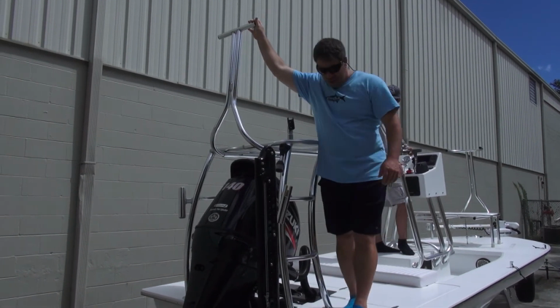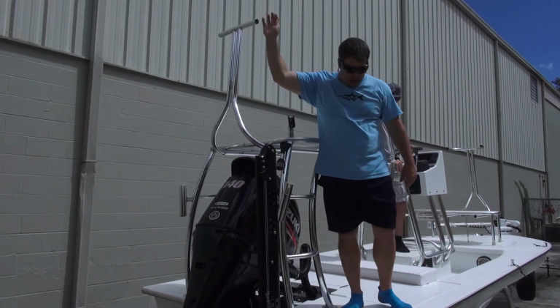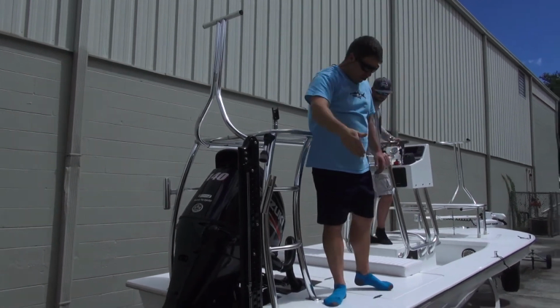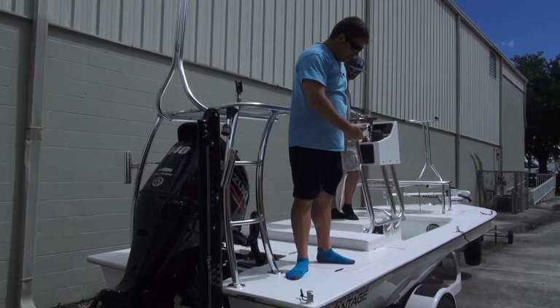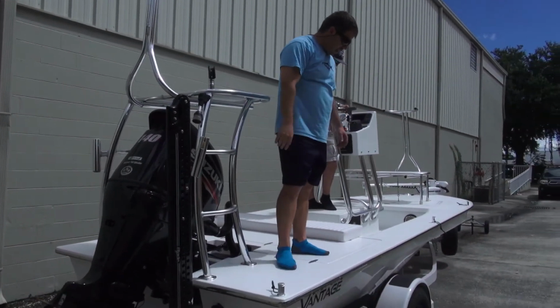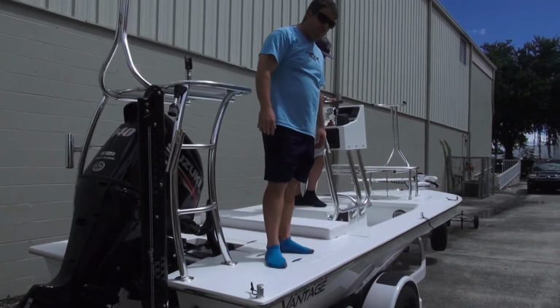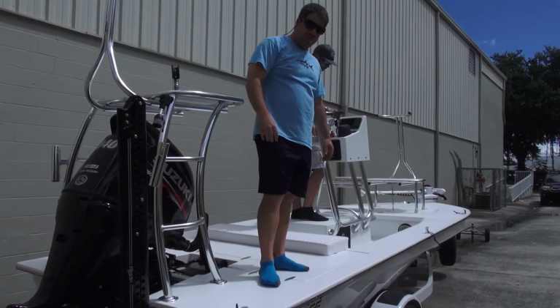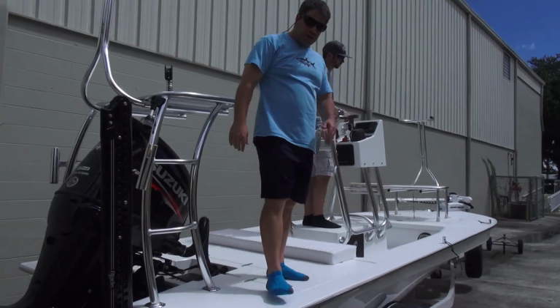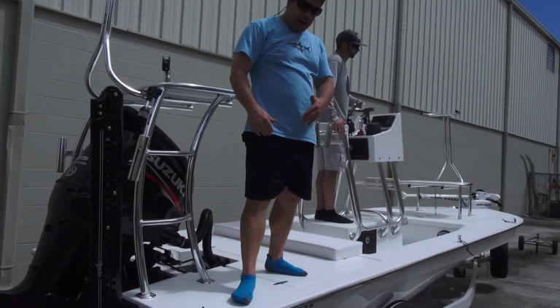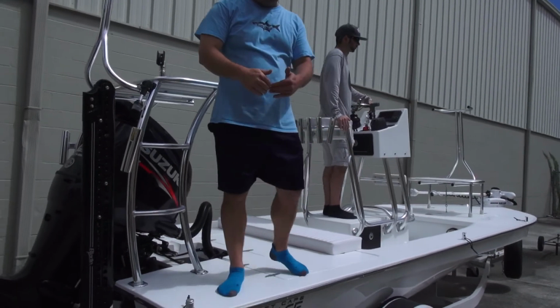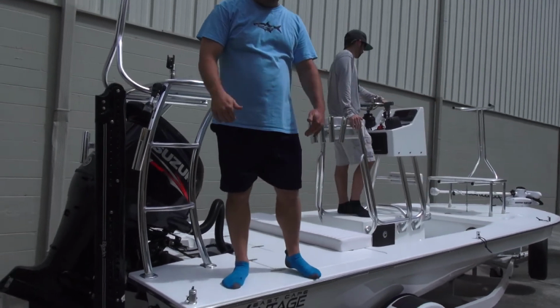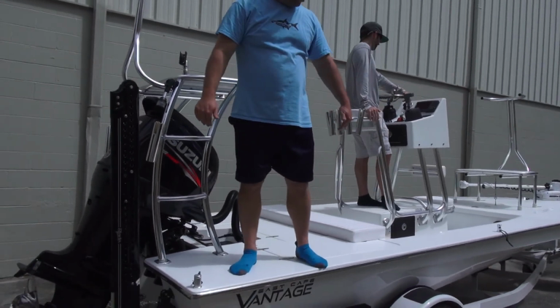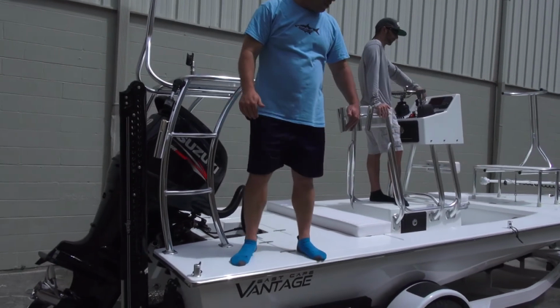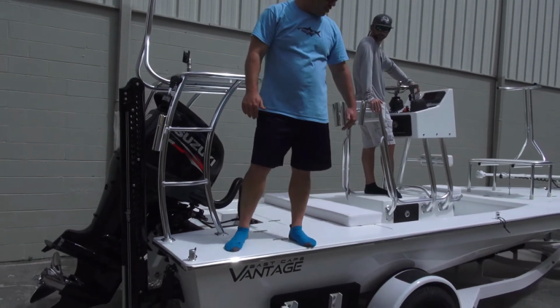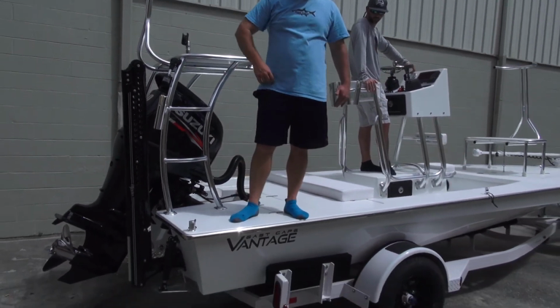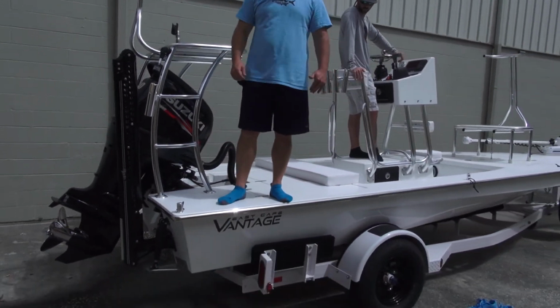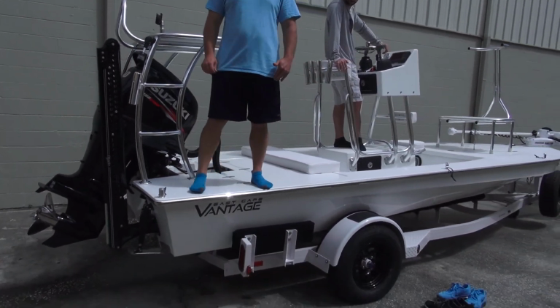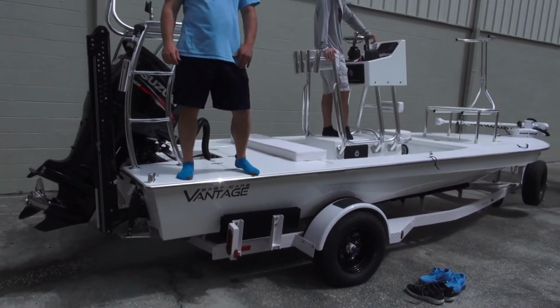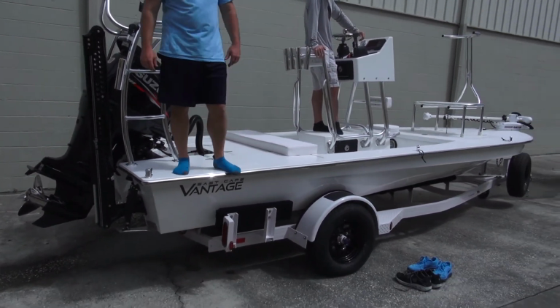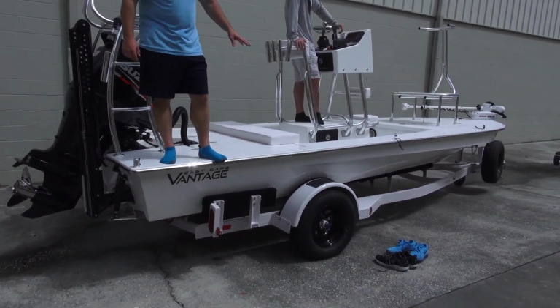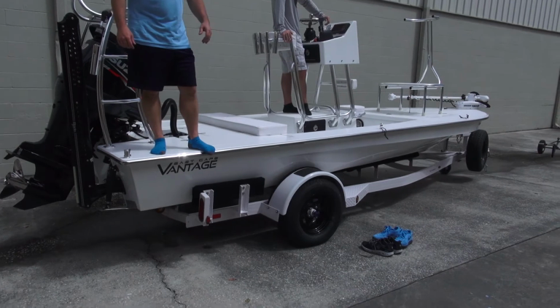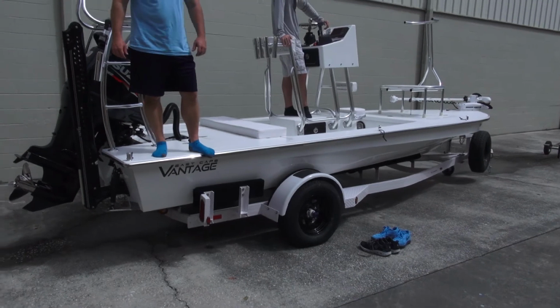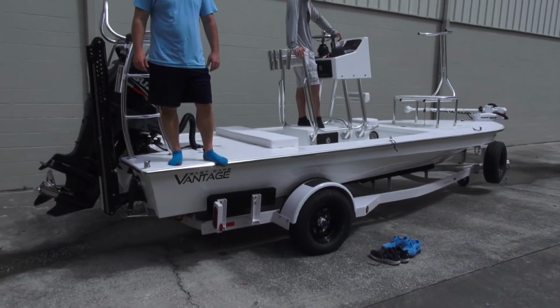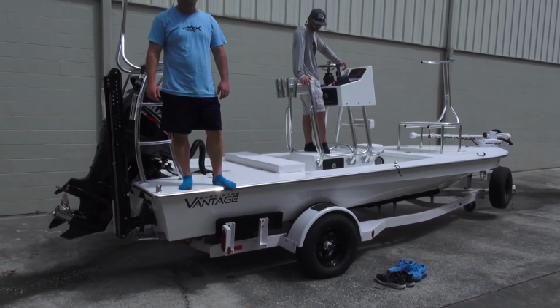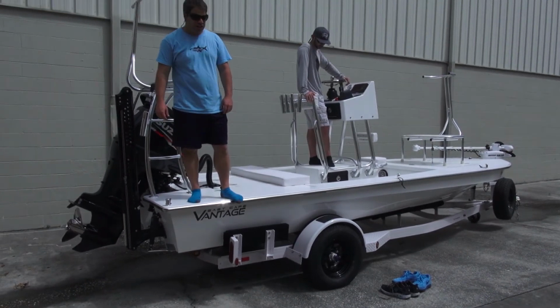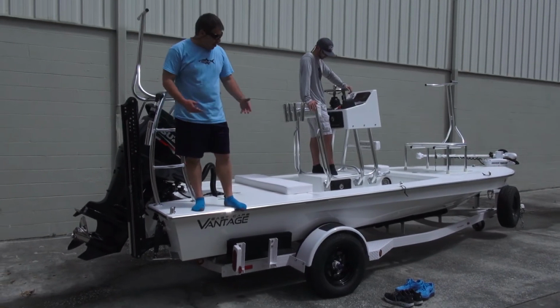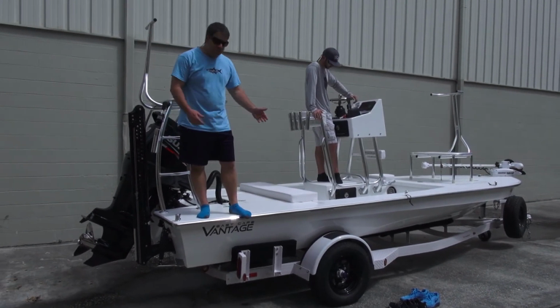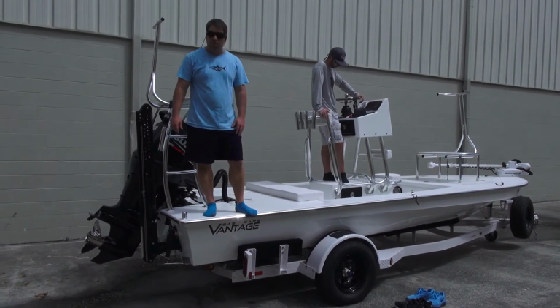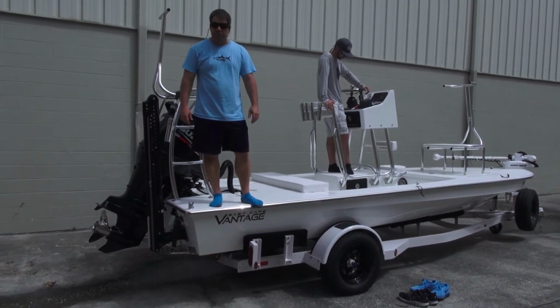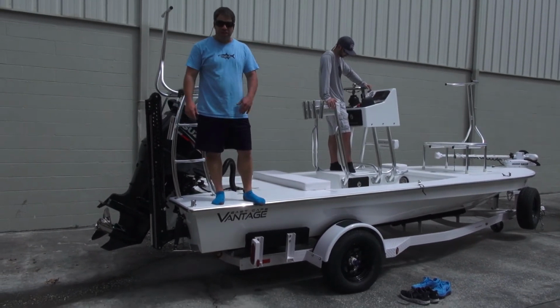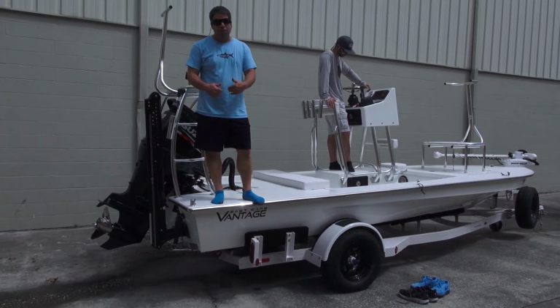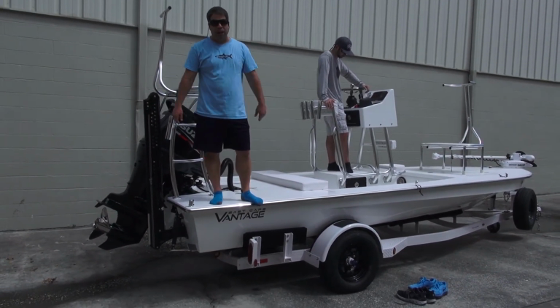Then we have the stainless rub rail. We have the fully dipped and welded galvanized trailer. Then he has the blackout package — it happens to be white — it's a urethane paint.